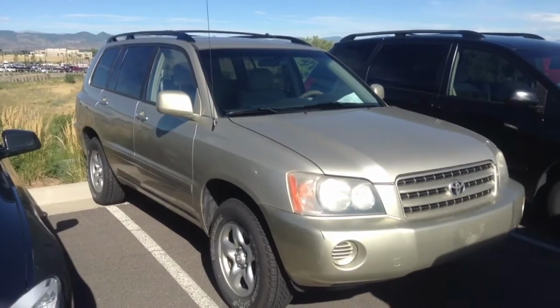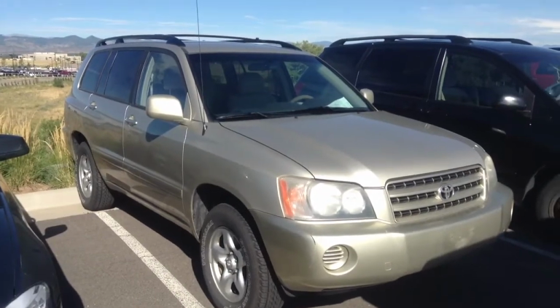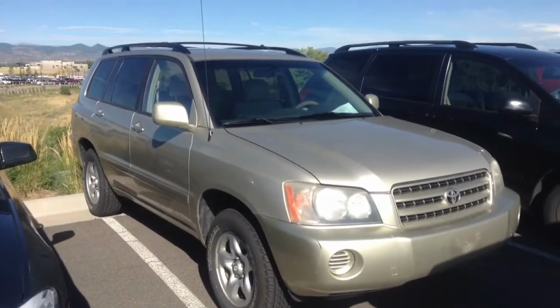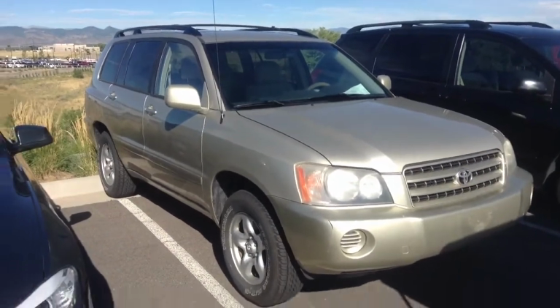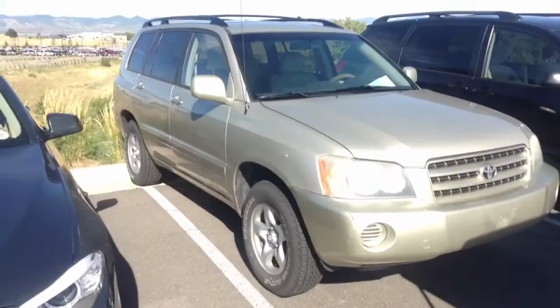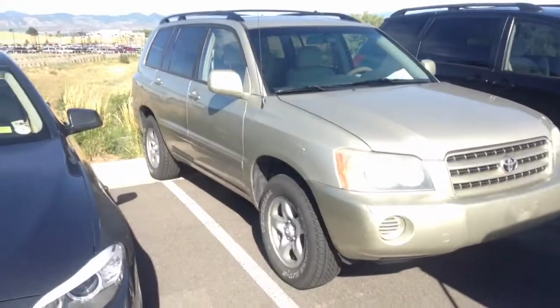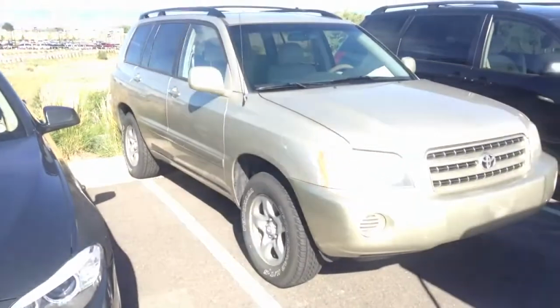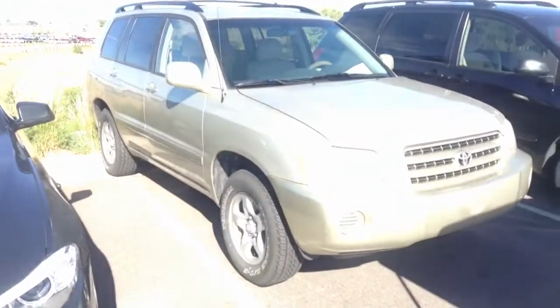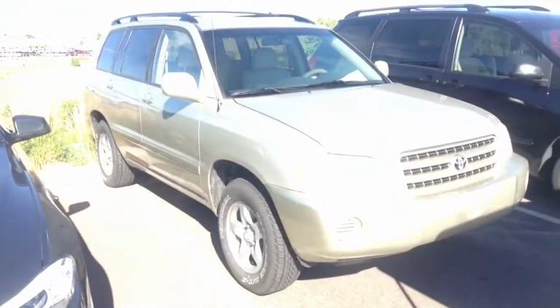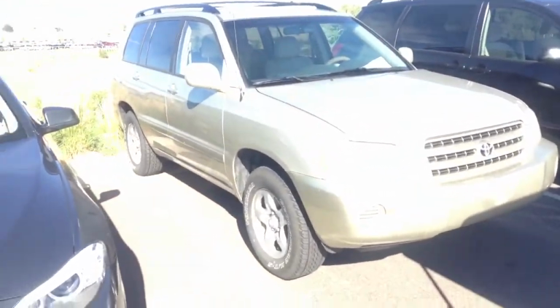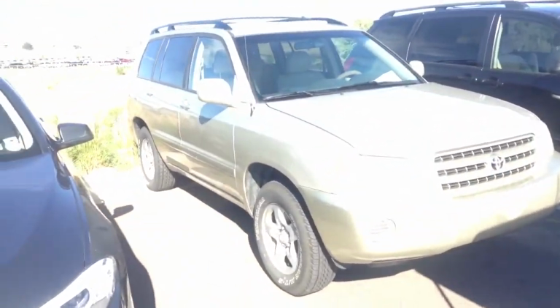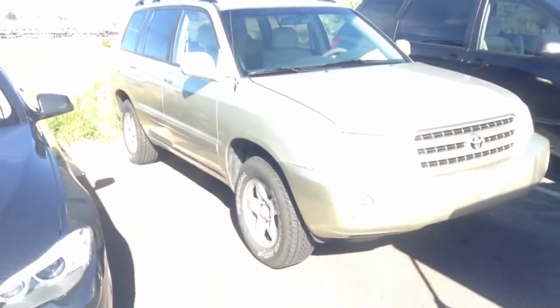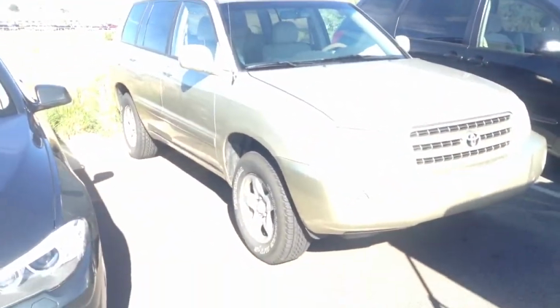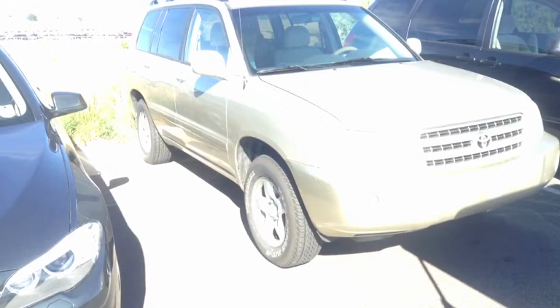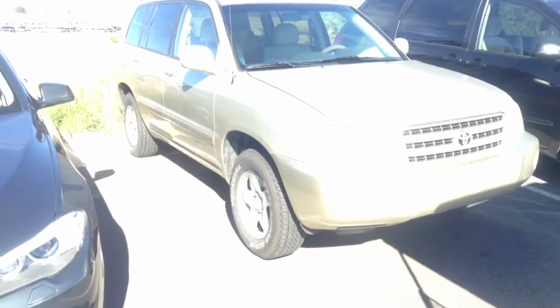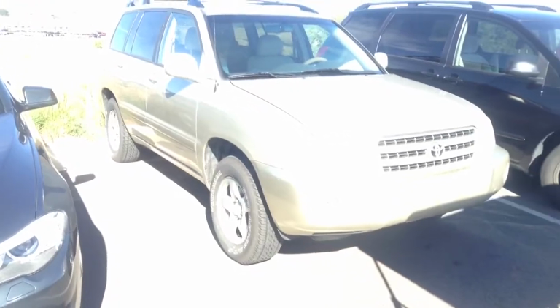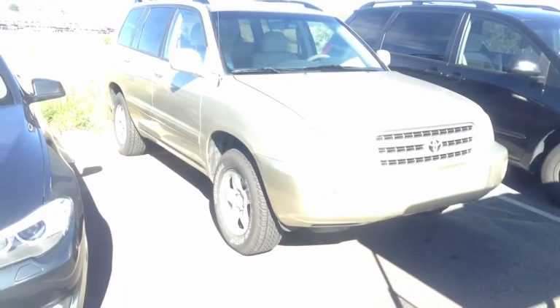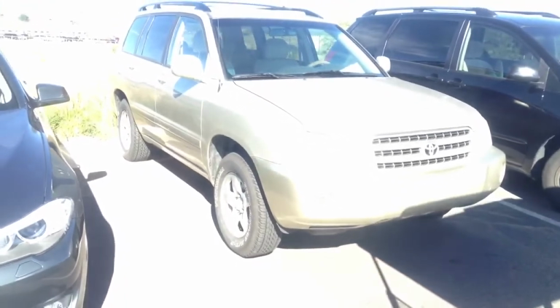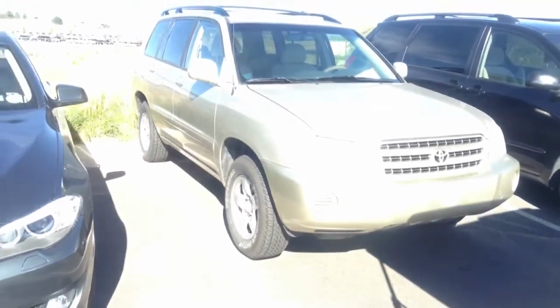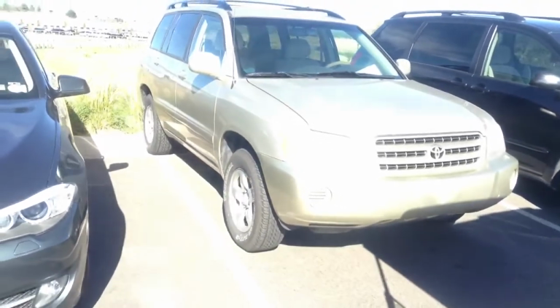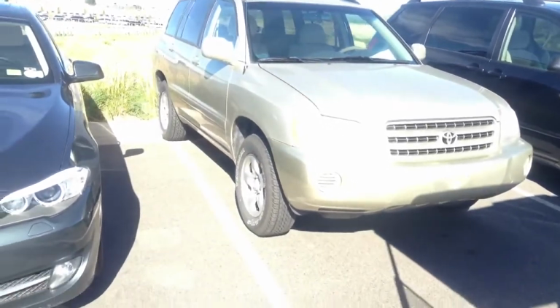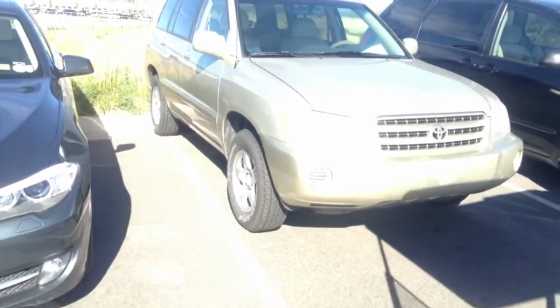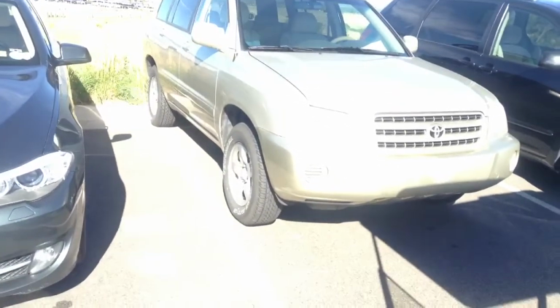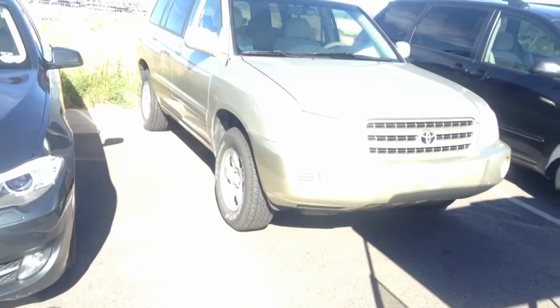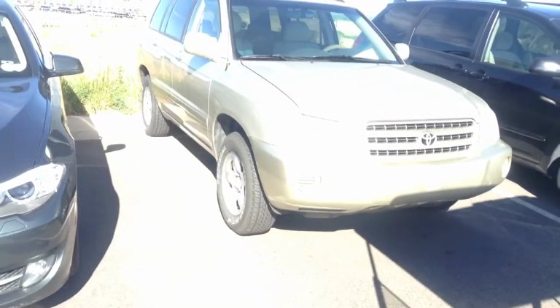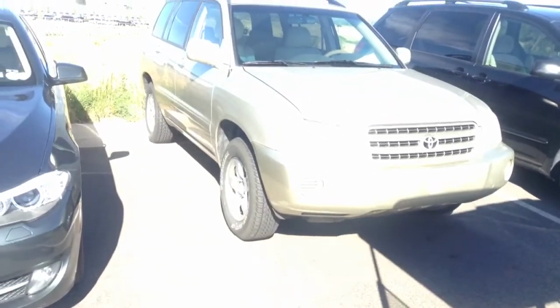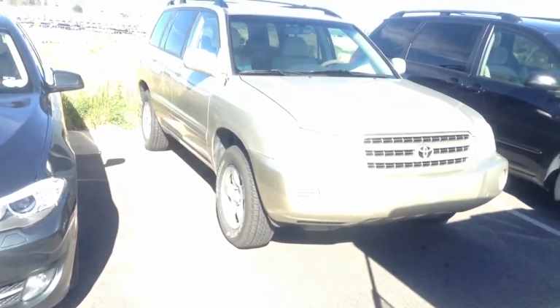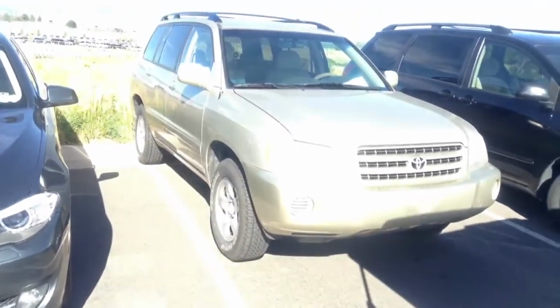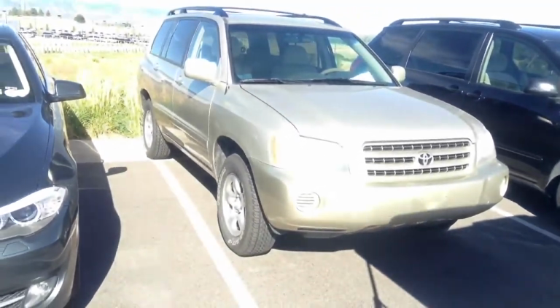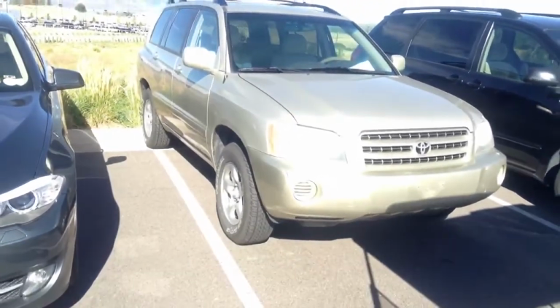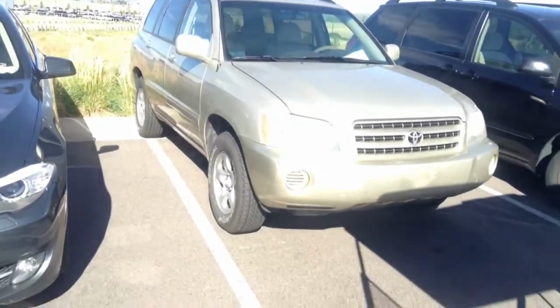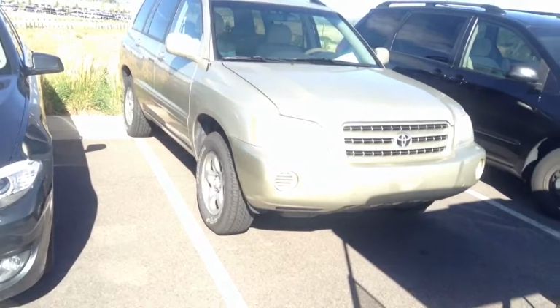Hi, it's Pat Harmon at Shant BMW. Just thought I'd send you a quick video of this Toyota Highlander you asked about. Looks like it's in pretty decent shape for an O2.